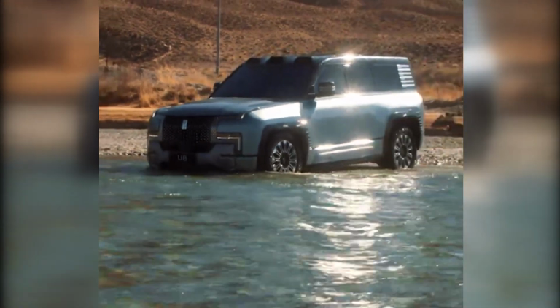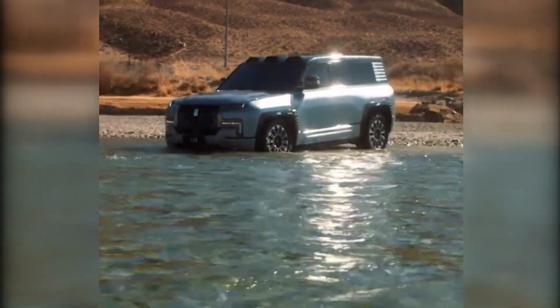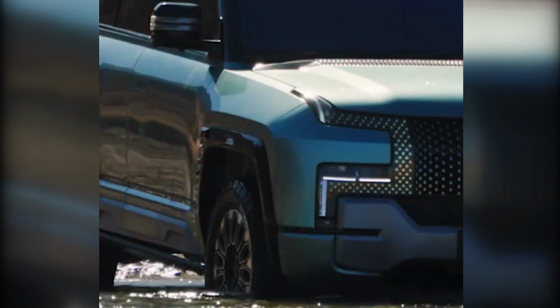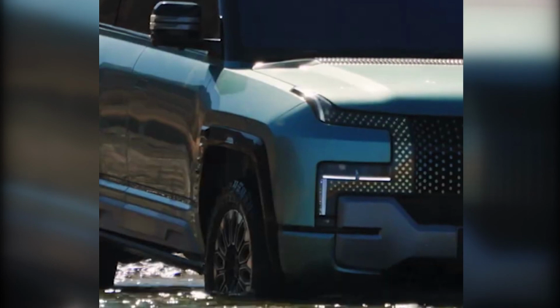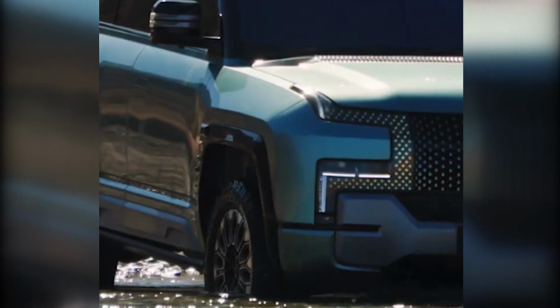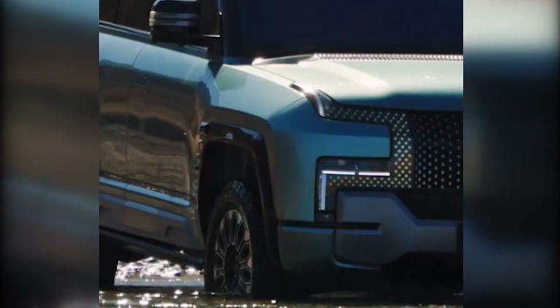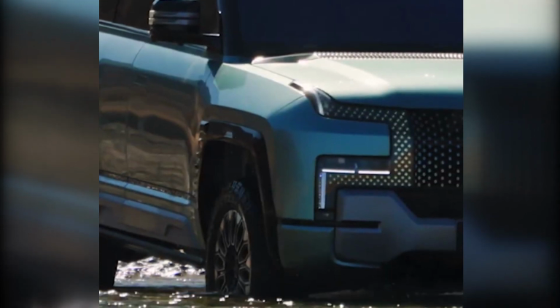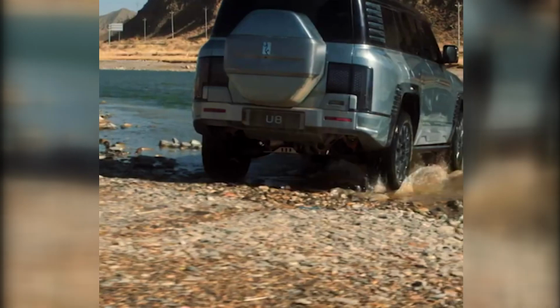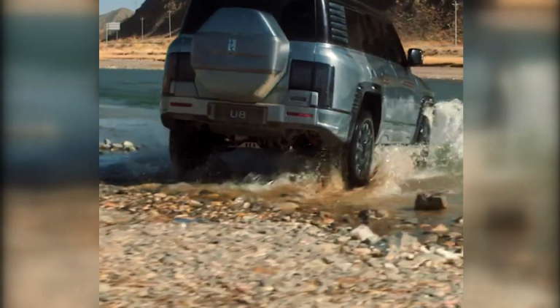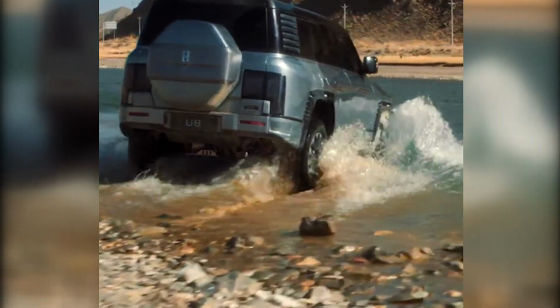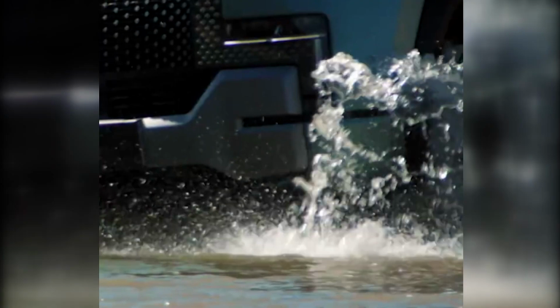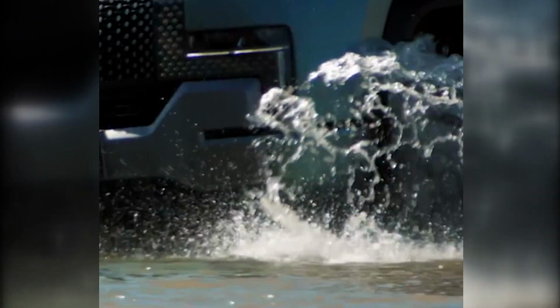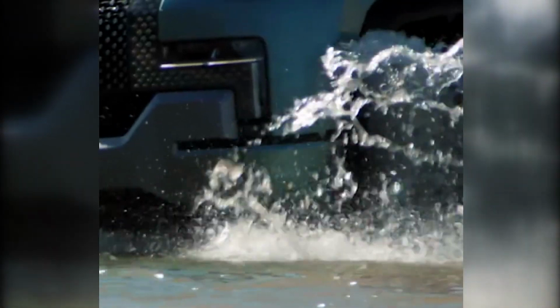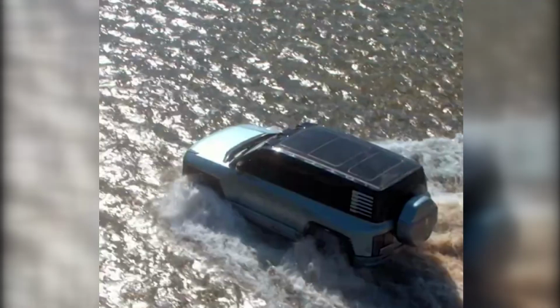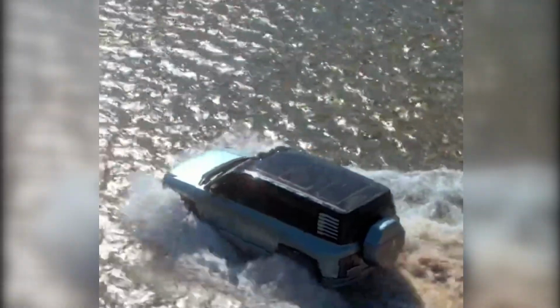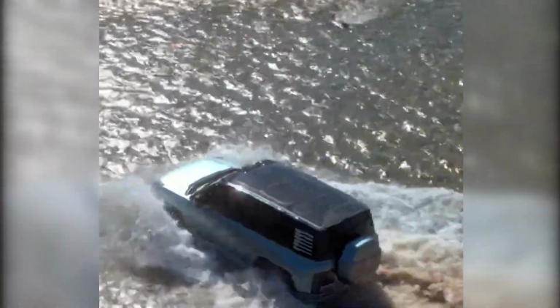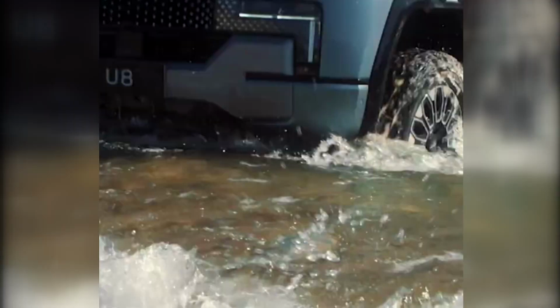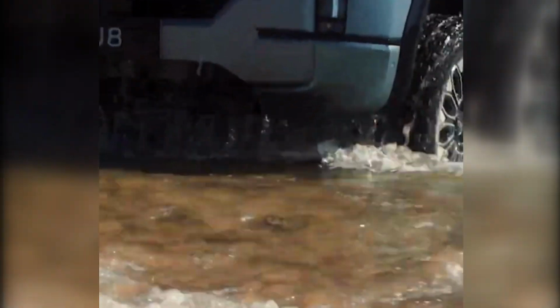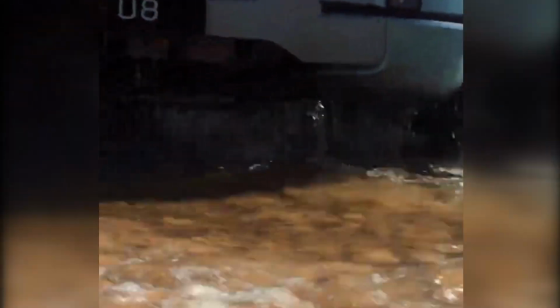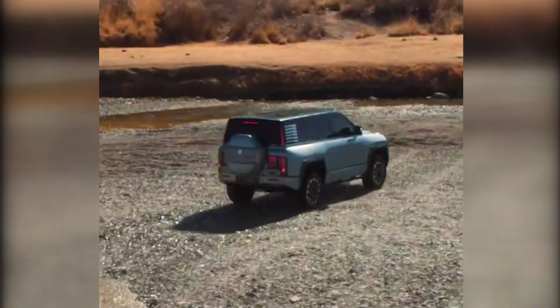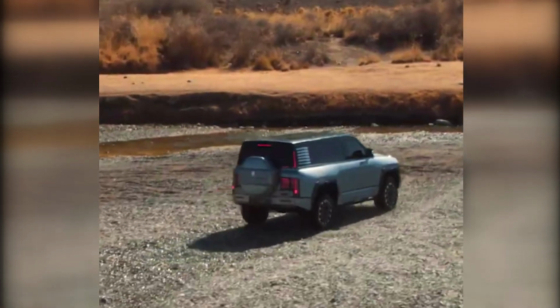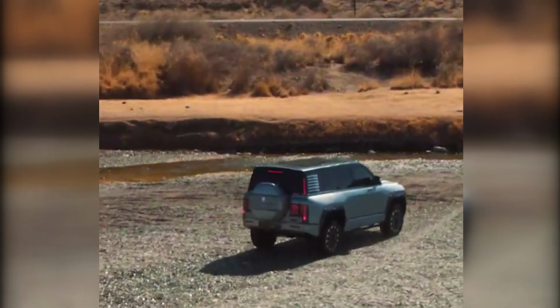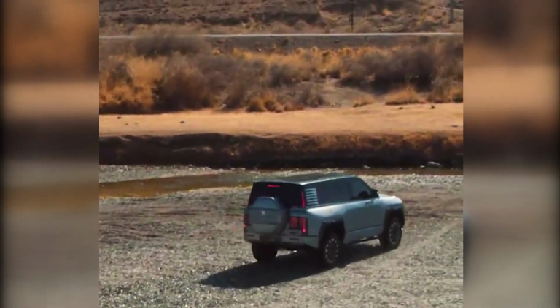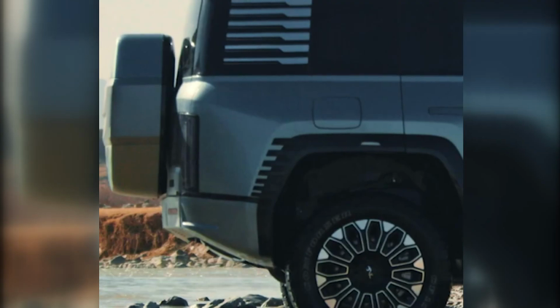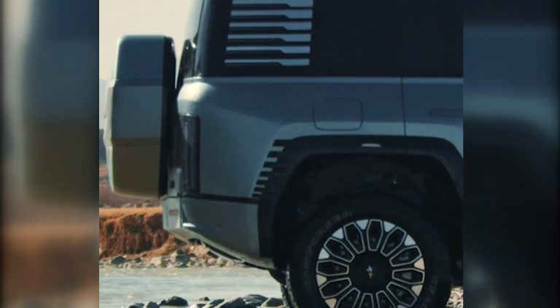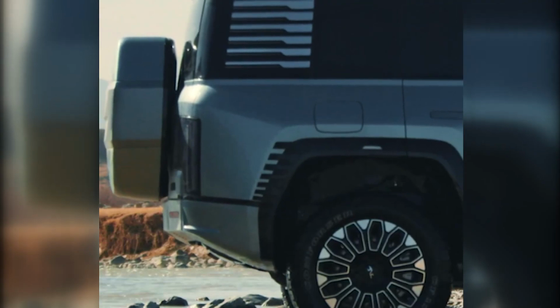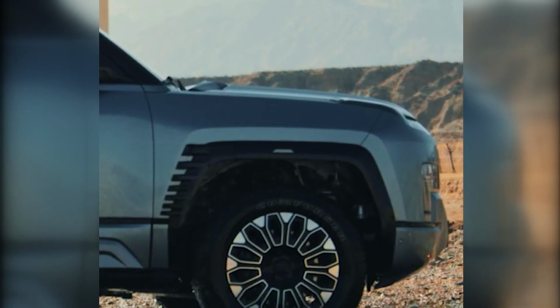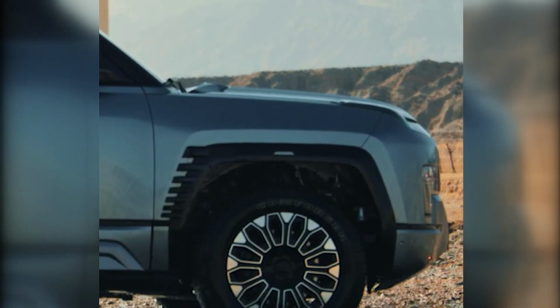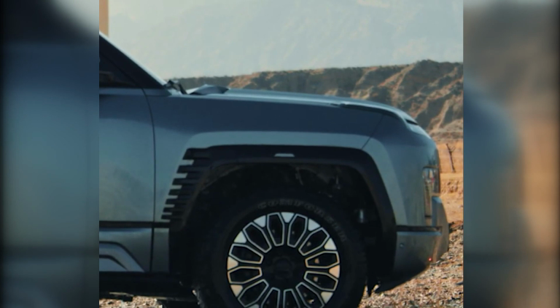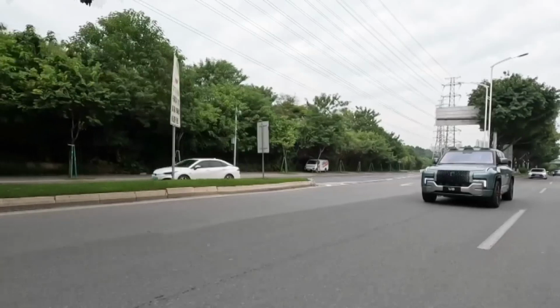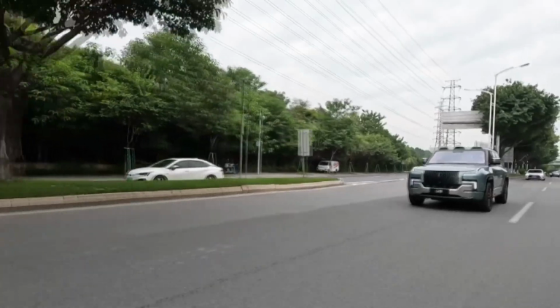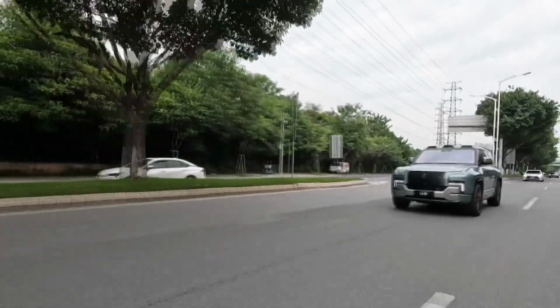According to CarNewsChina sources, BYD is also considering an all-electric version of the U8 for next year. That would put it in competition with Dongfeng's all-electric off-road vehicle, the Aeolus 917.